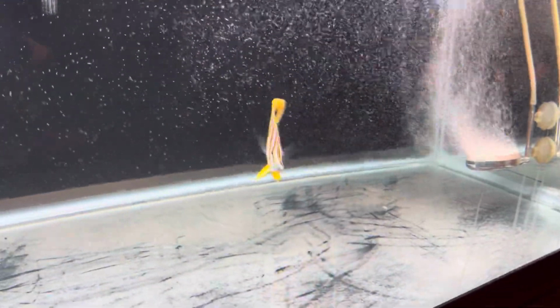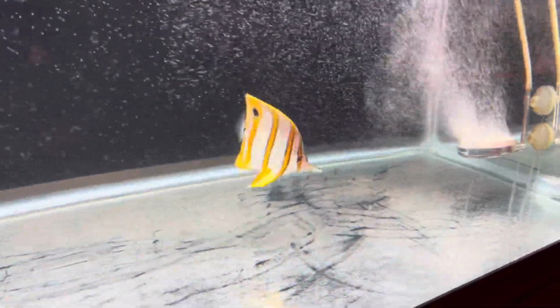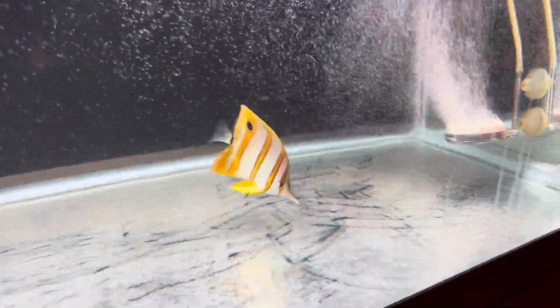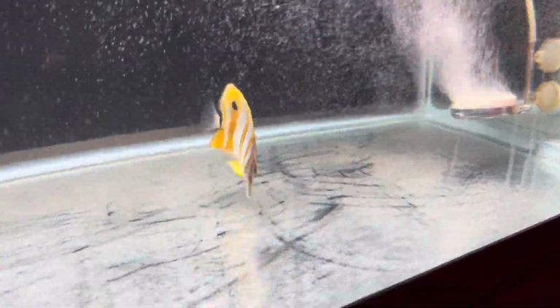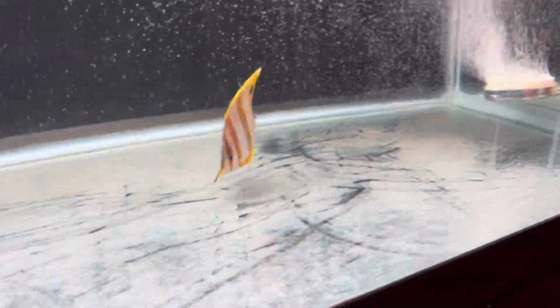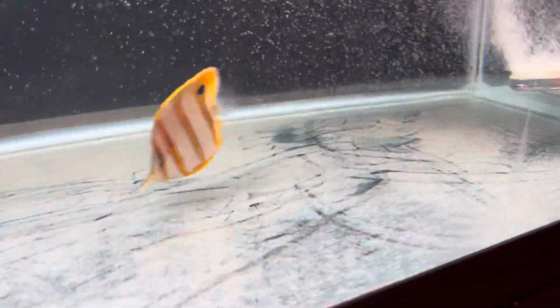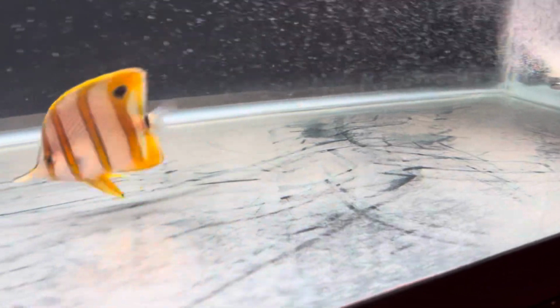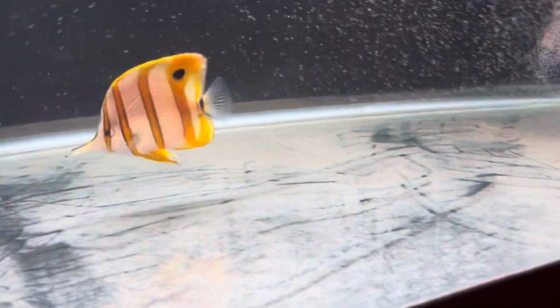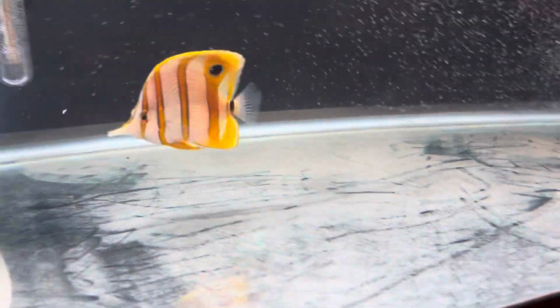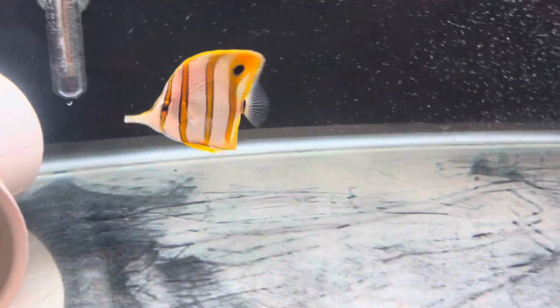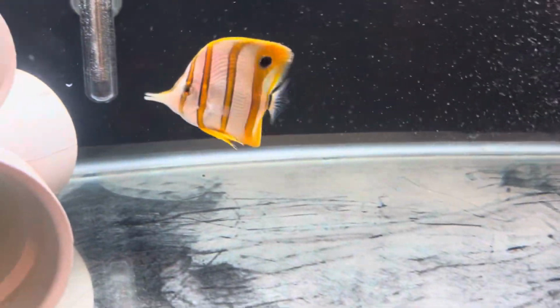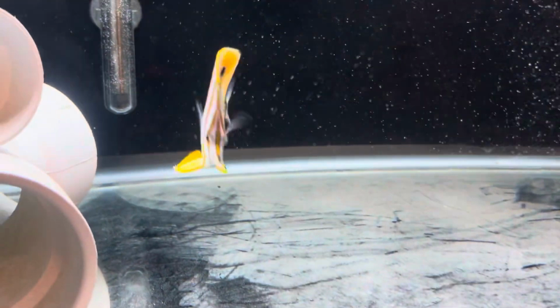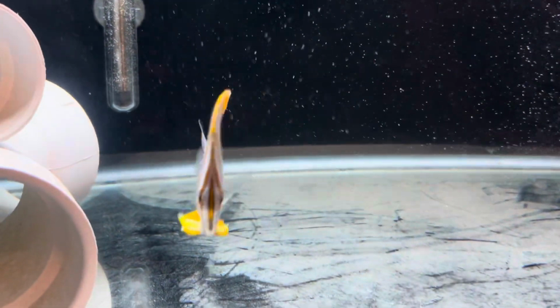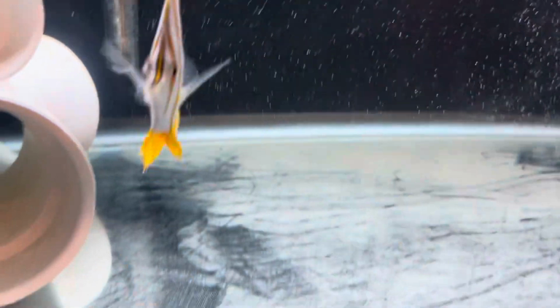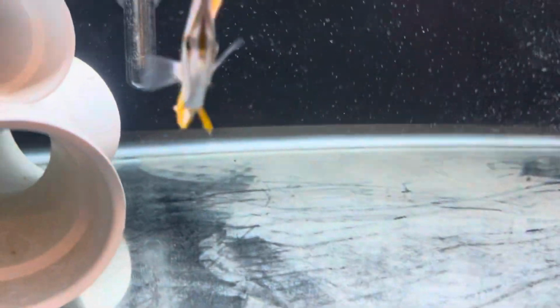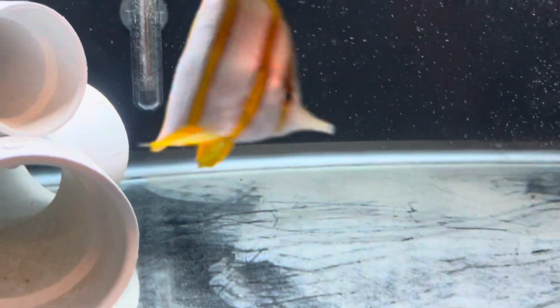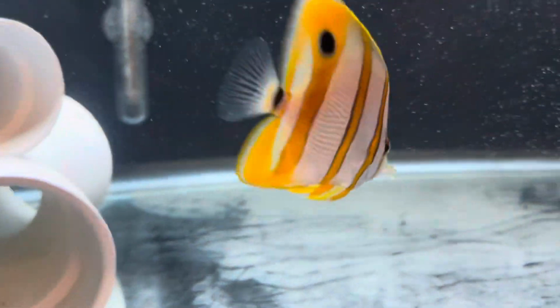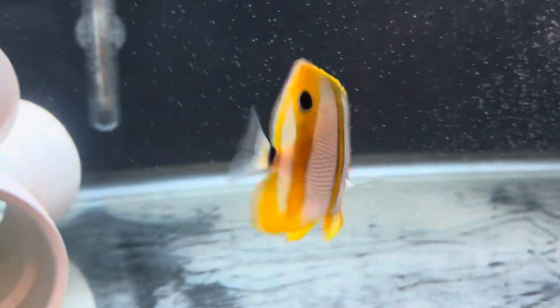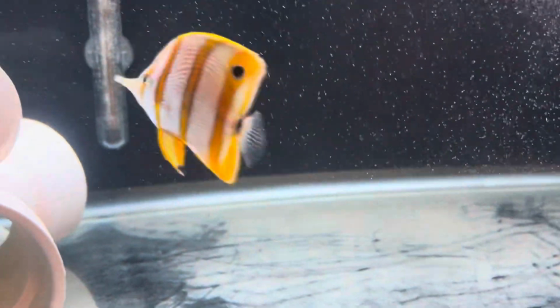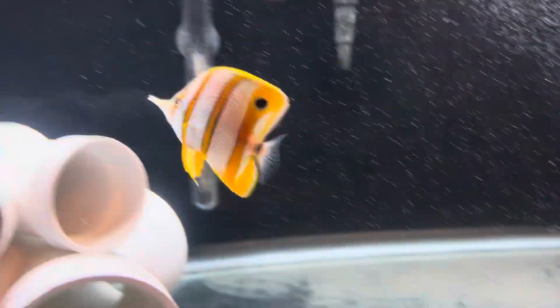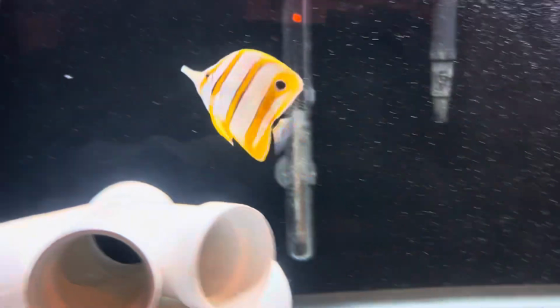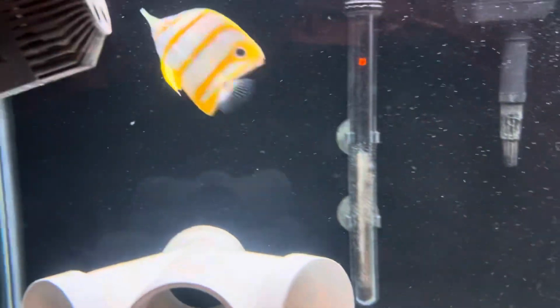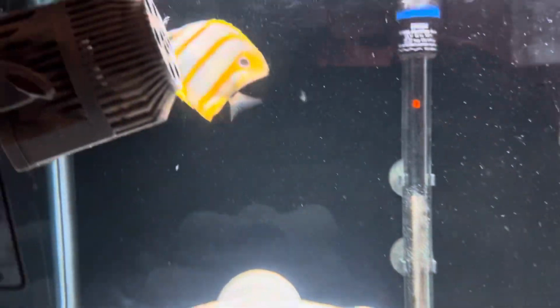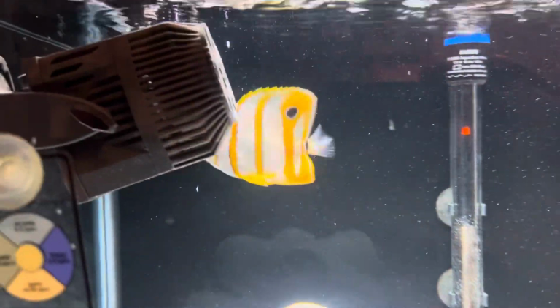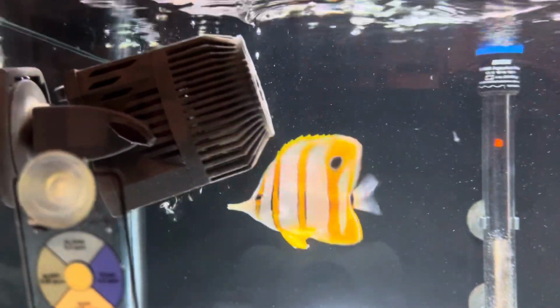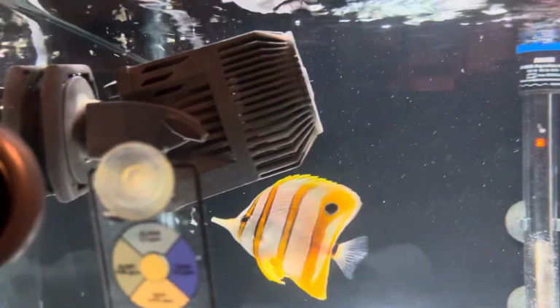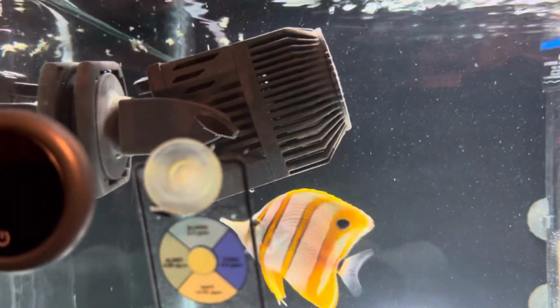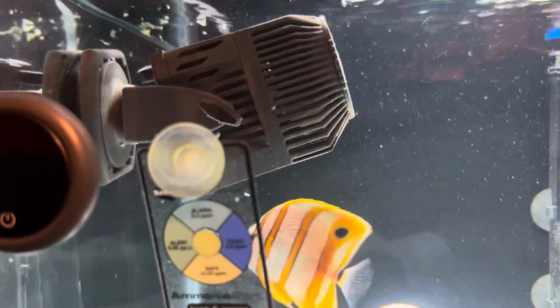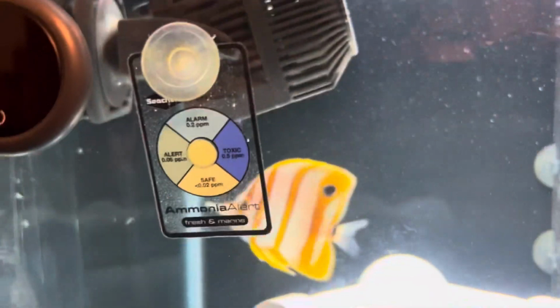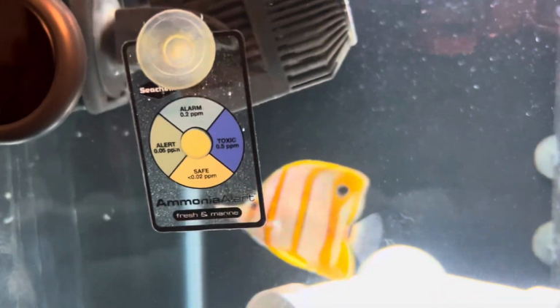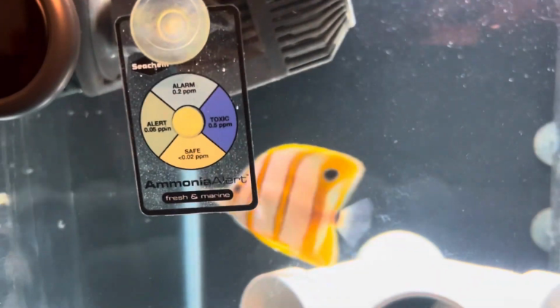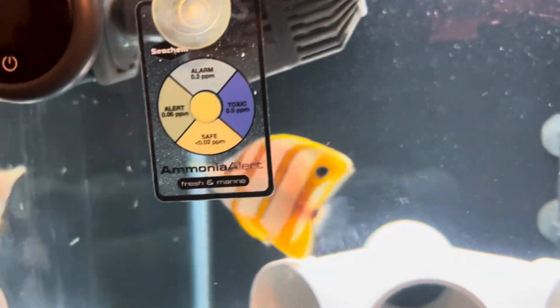Watch him attack that — he found it! Oh jackpot, he's eating full now.